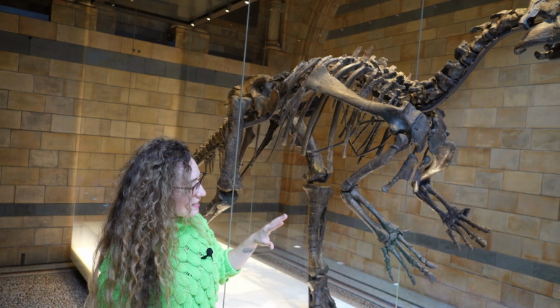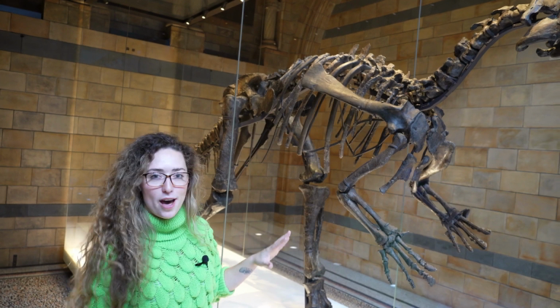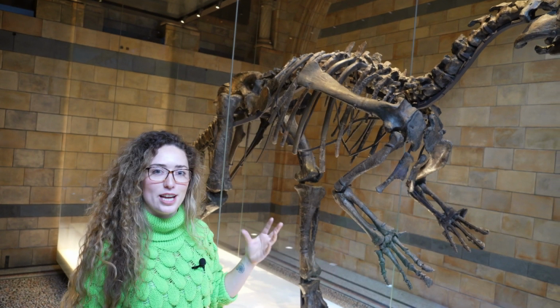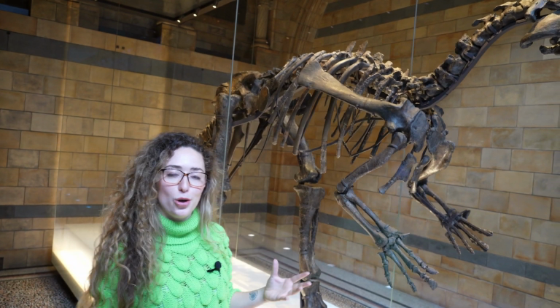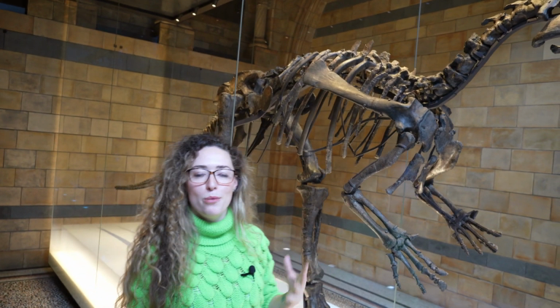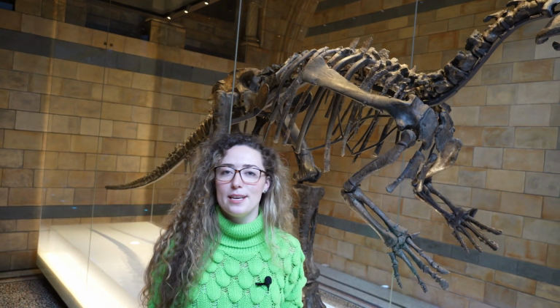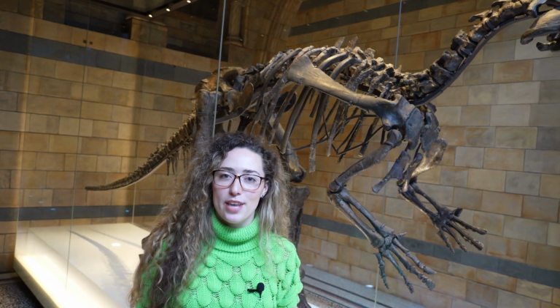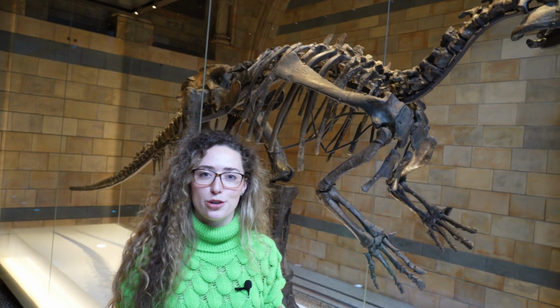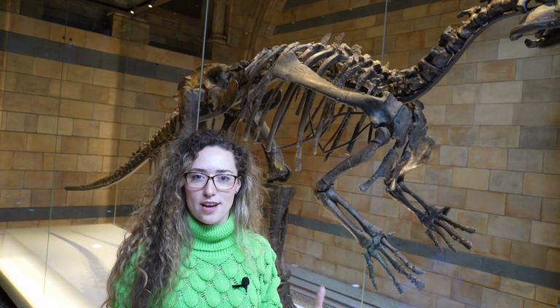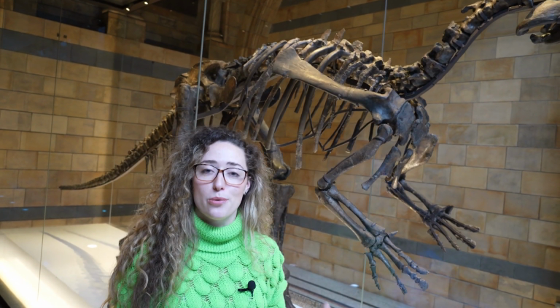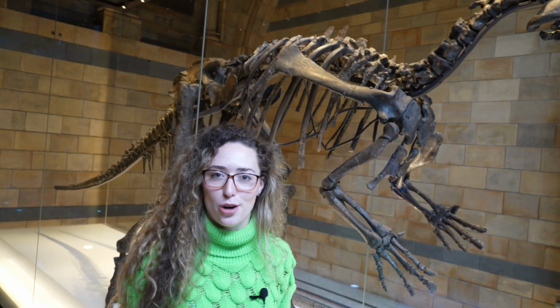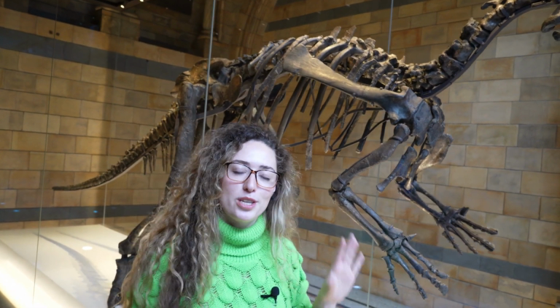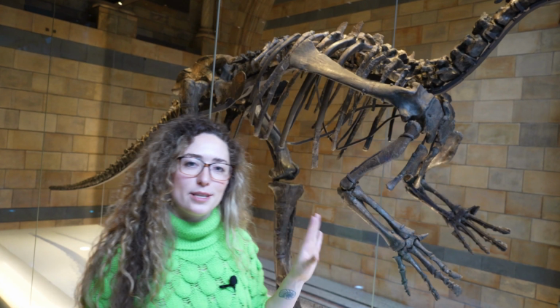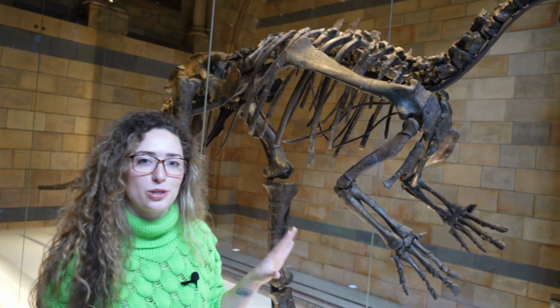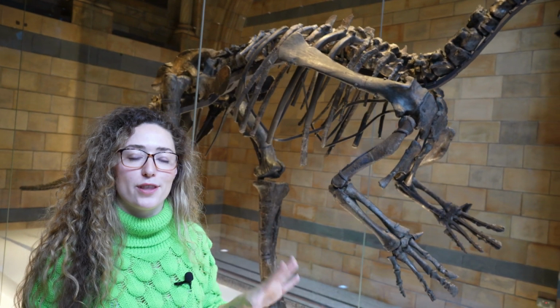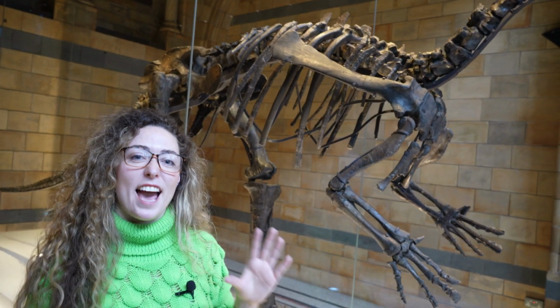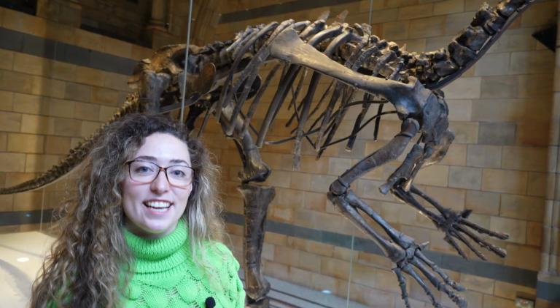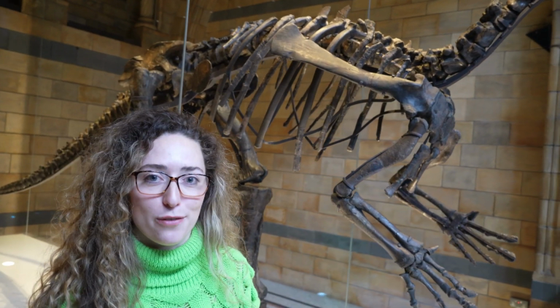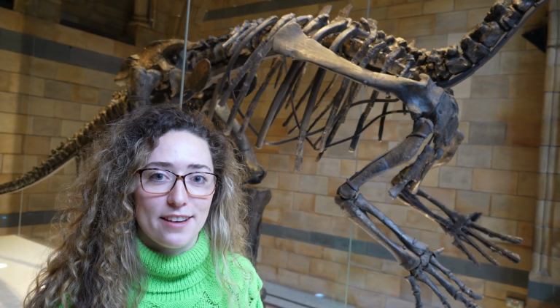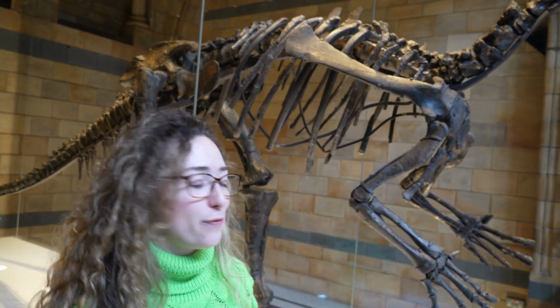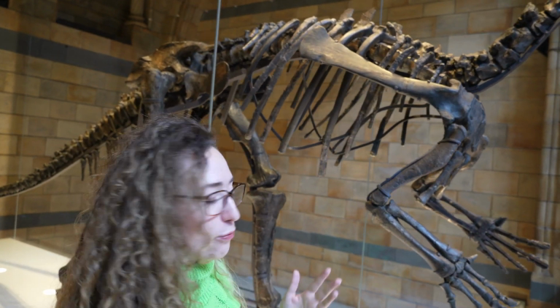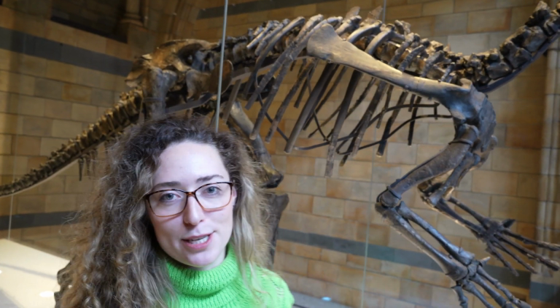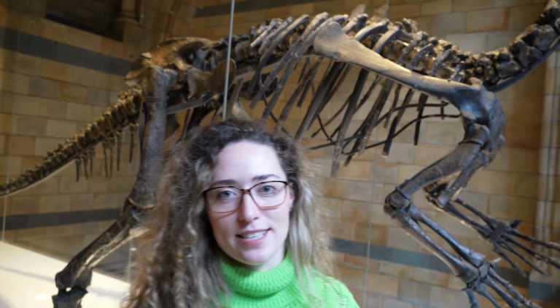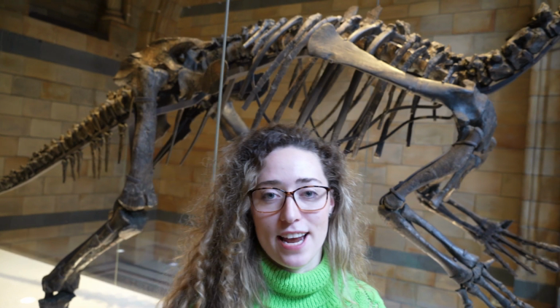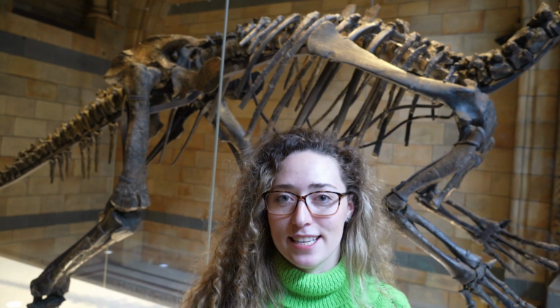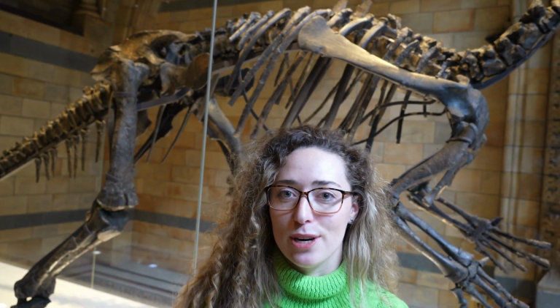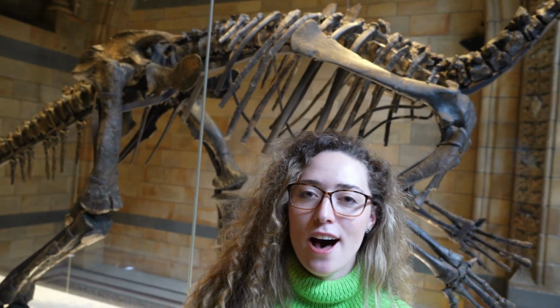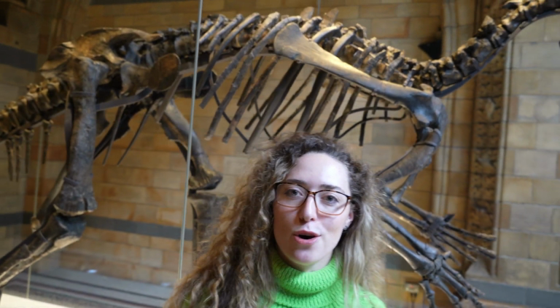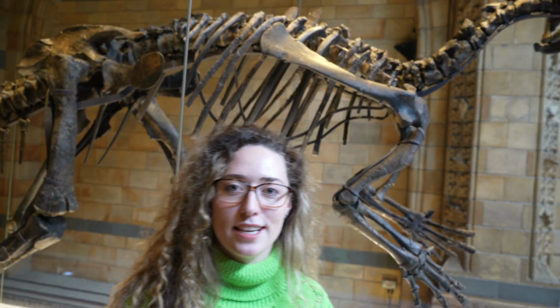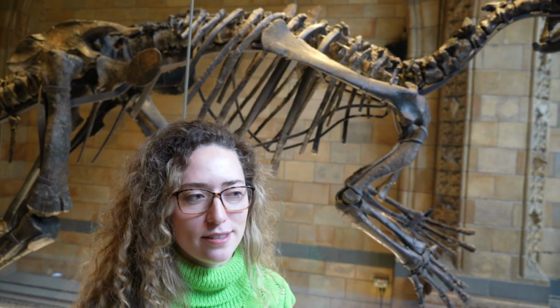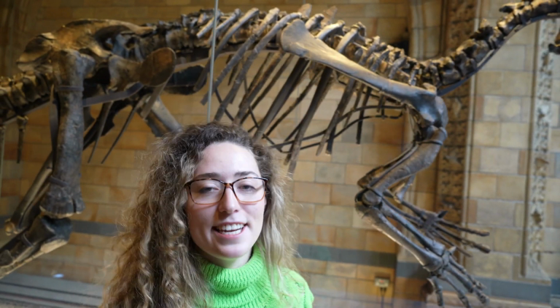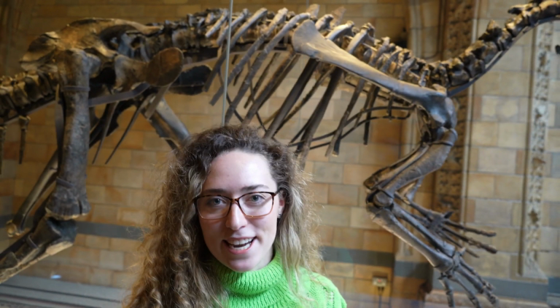Instead of a thumb it actually has a claw, which is a typical feature of Iguanodon dinosaurs — which is what this was thought to be for the first 80 years before it got renamed in 2007 as Mantellisaurus, after Dr. Gideon Mantell.